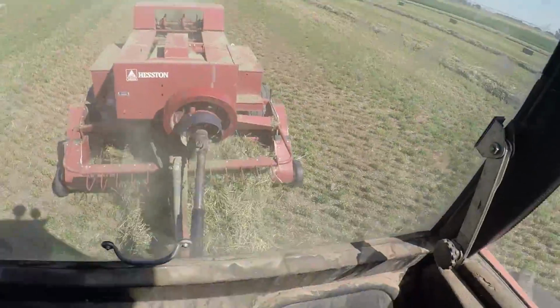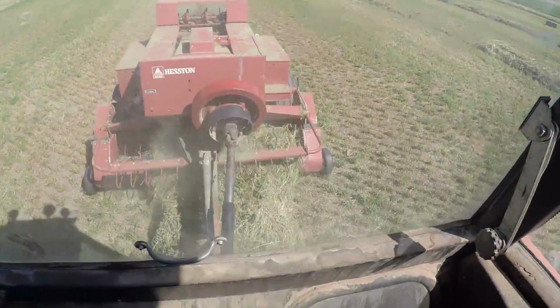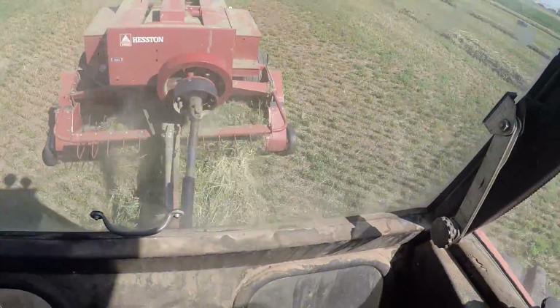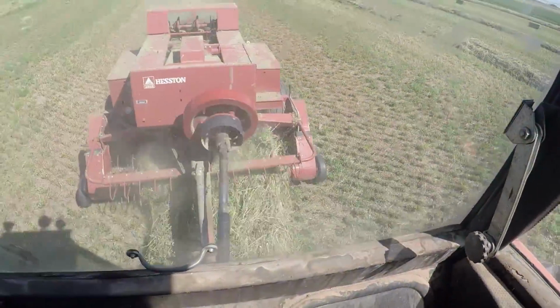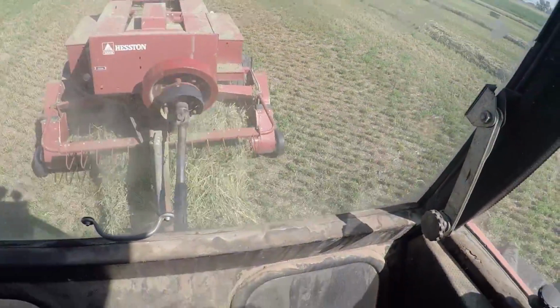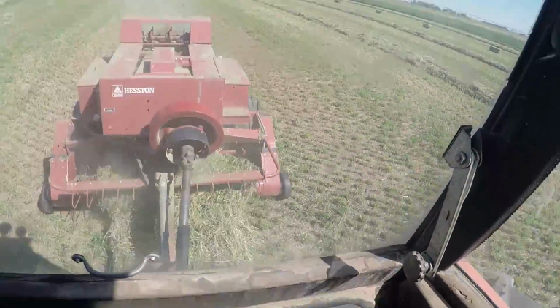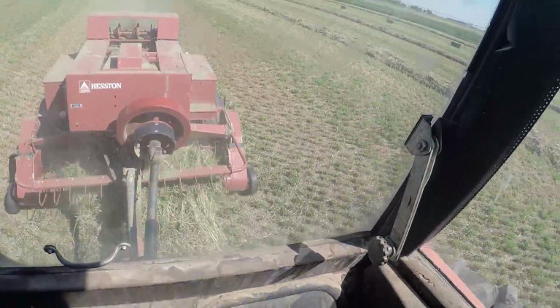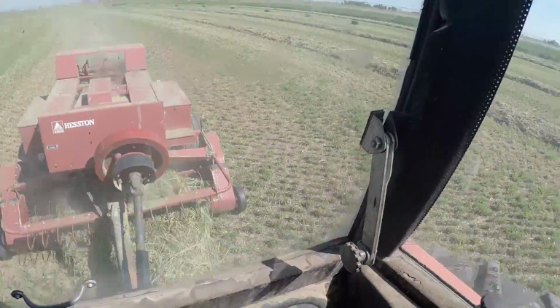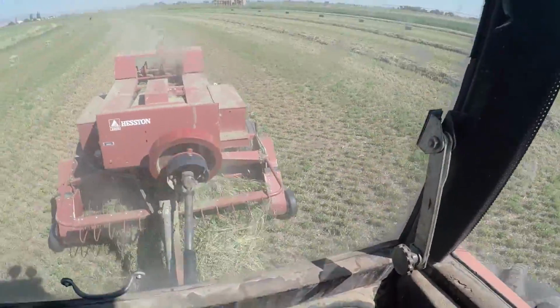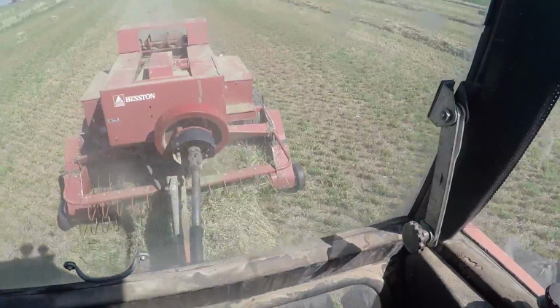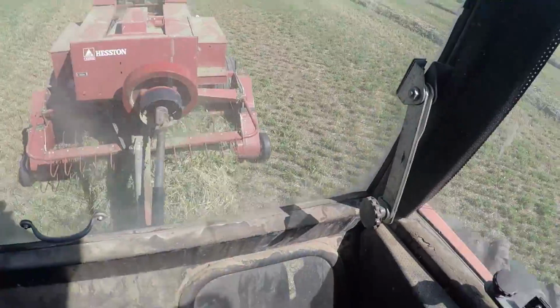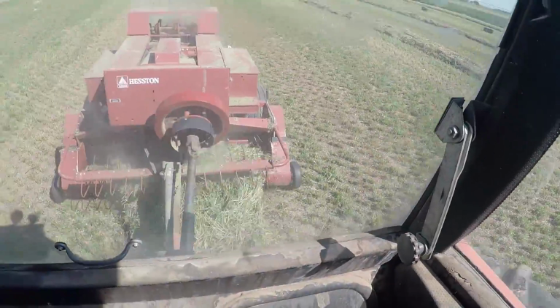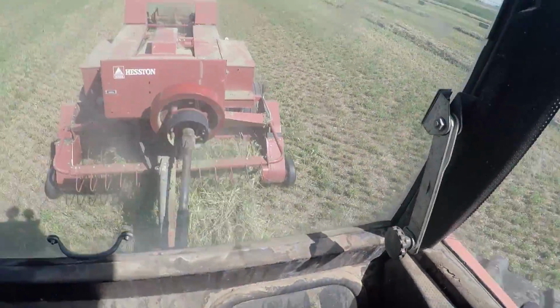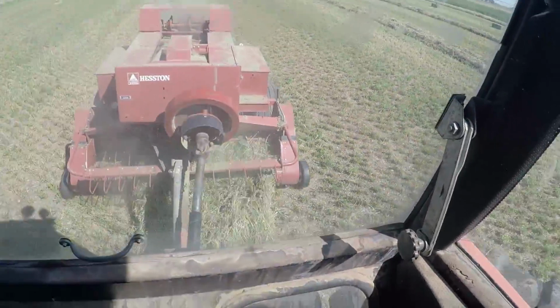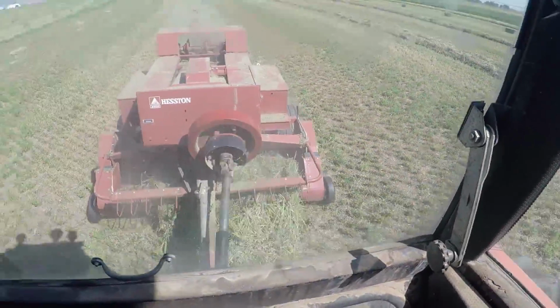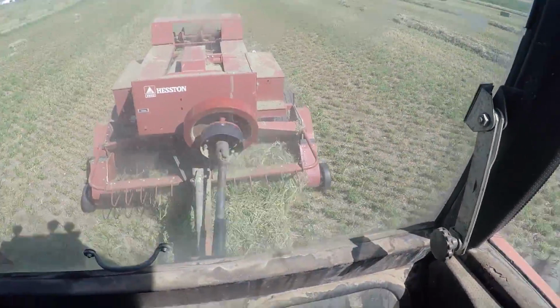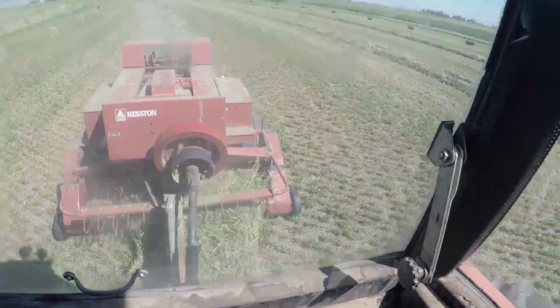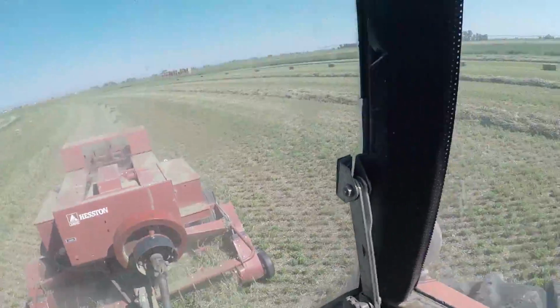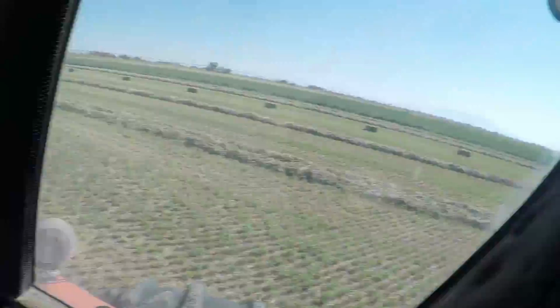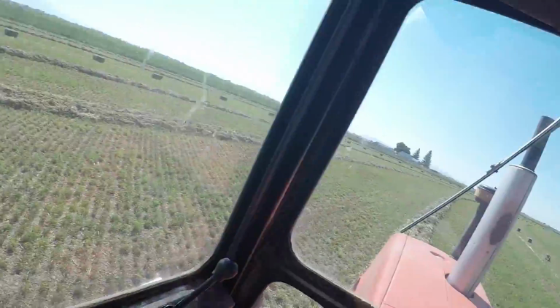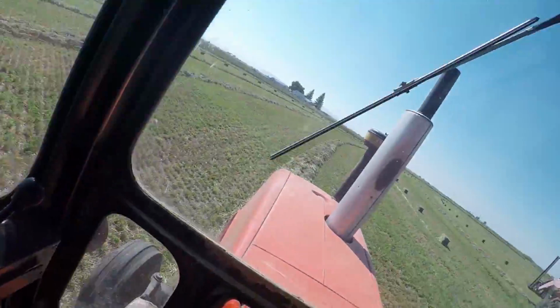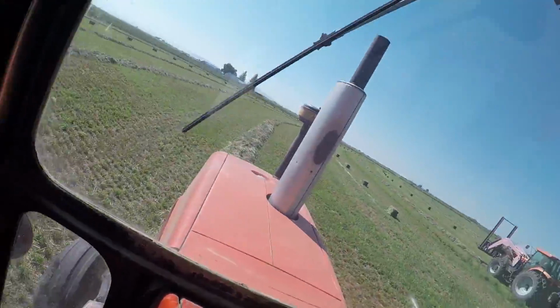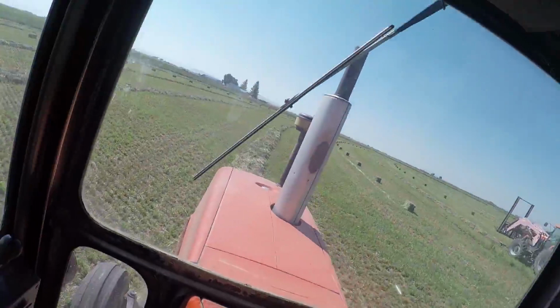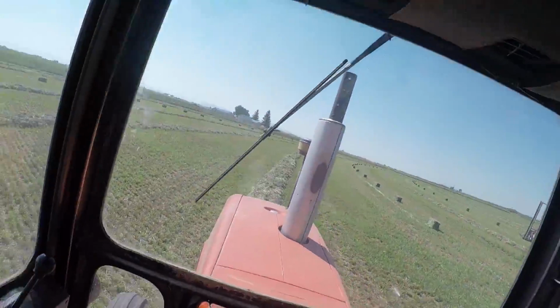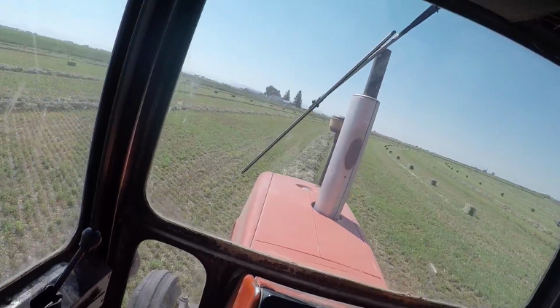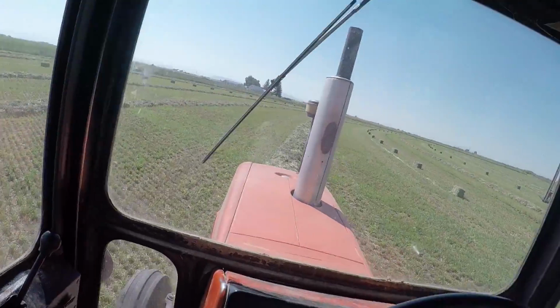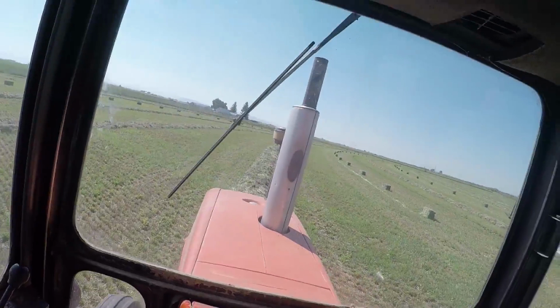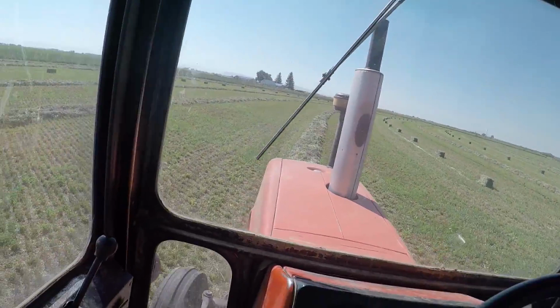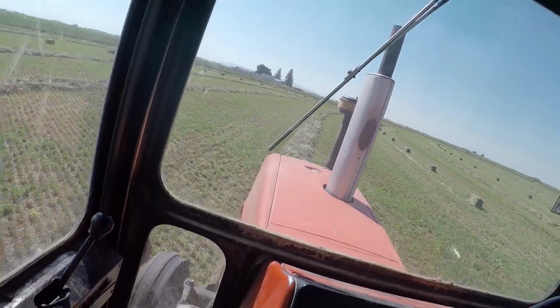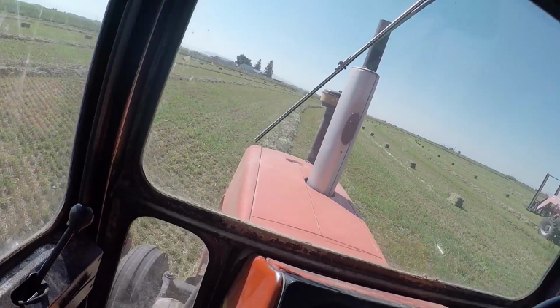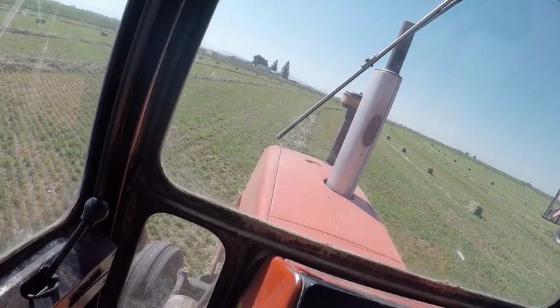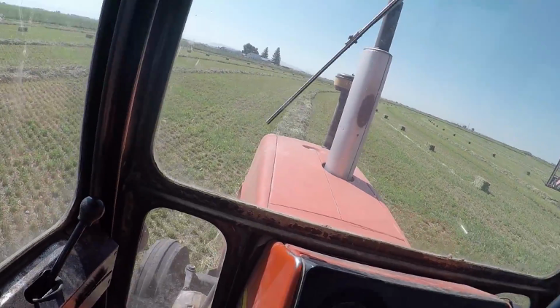The windrows are really thick. These poor little guys are cramming them out. But with two balers you get quite a bit done. Hopefully we can get about a couple thousand bales up today.